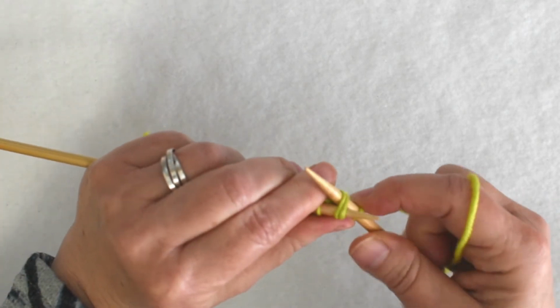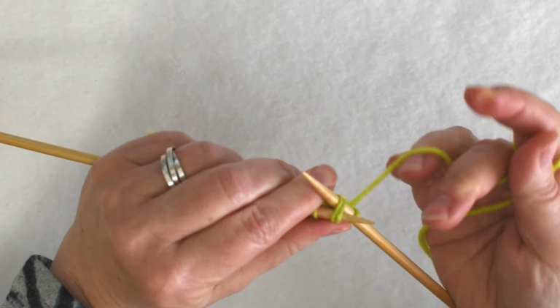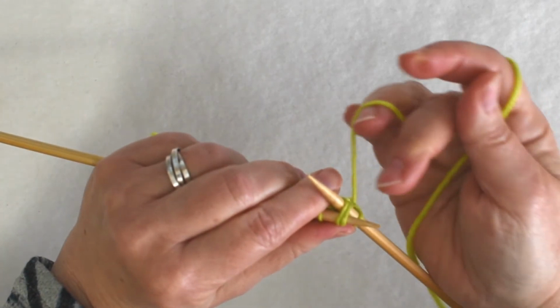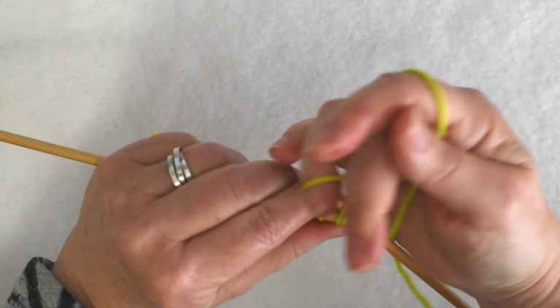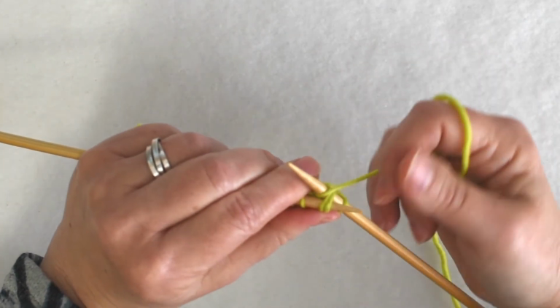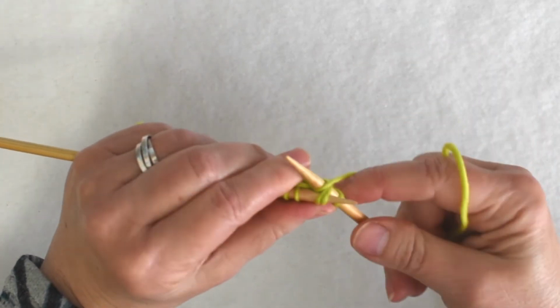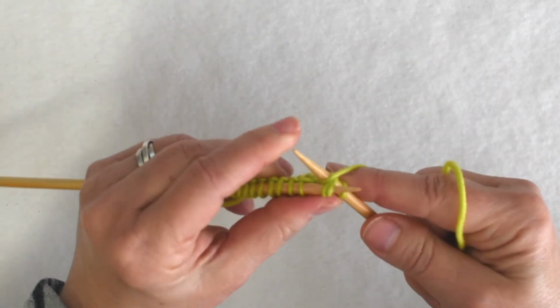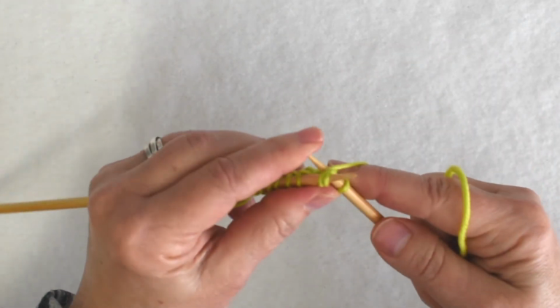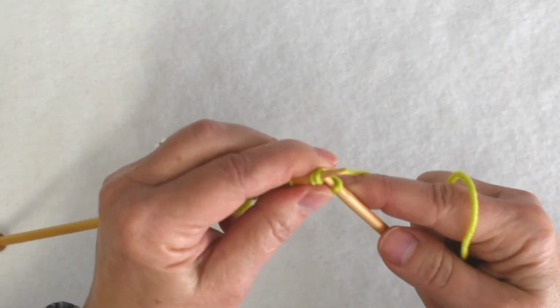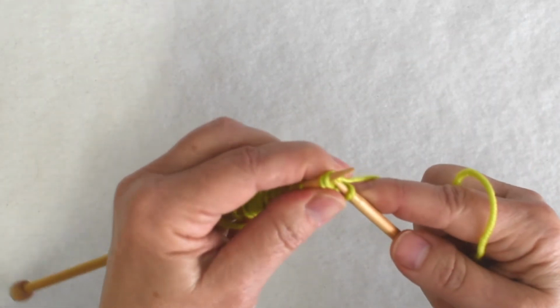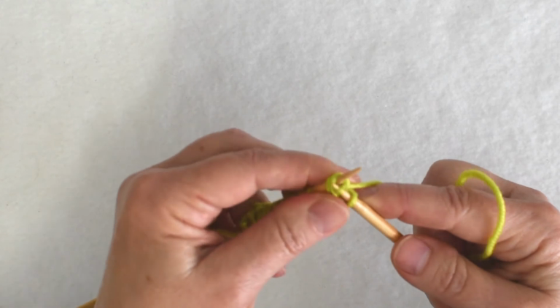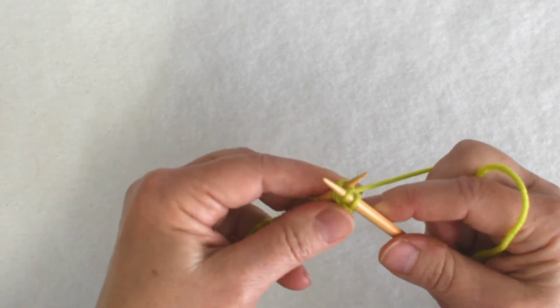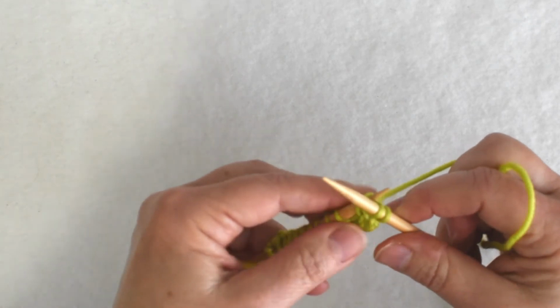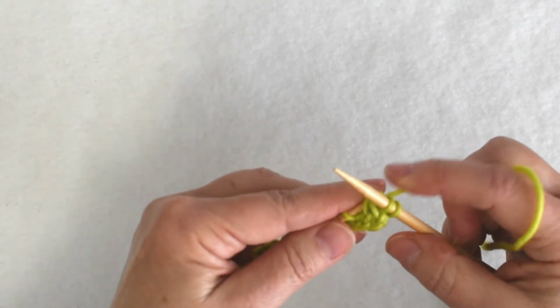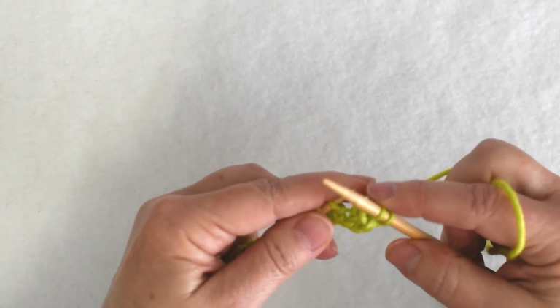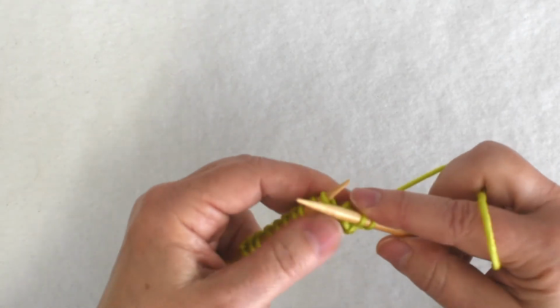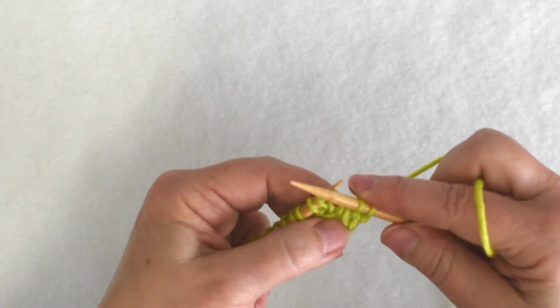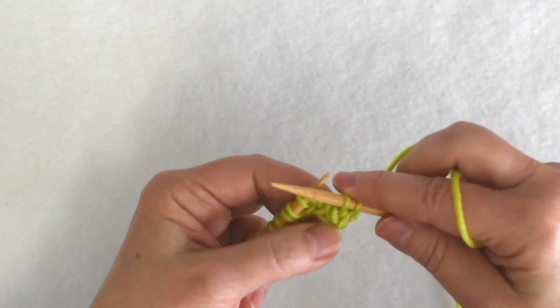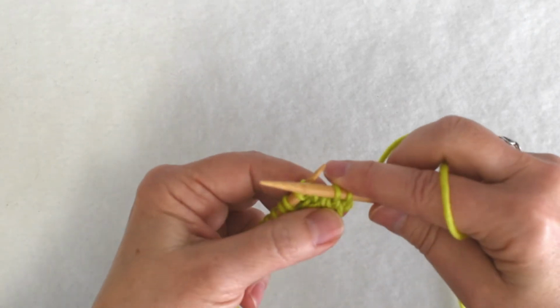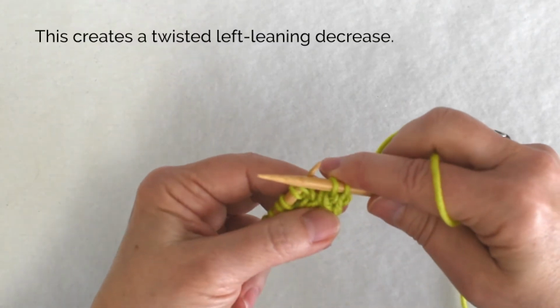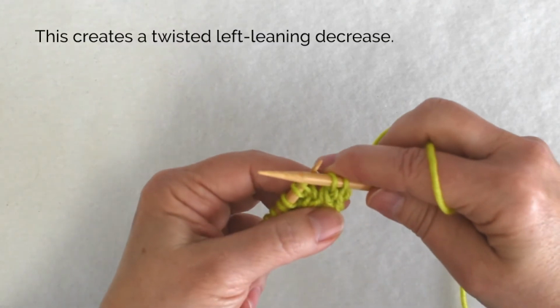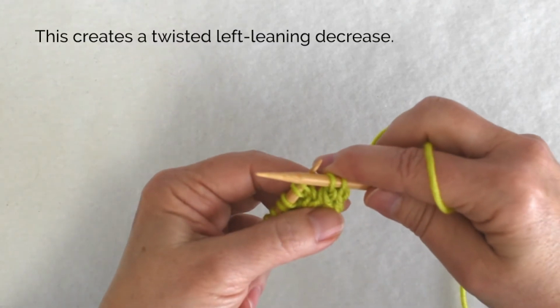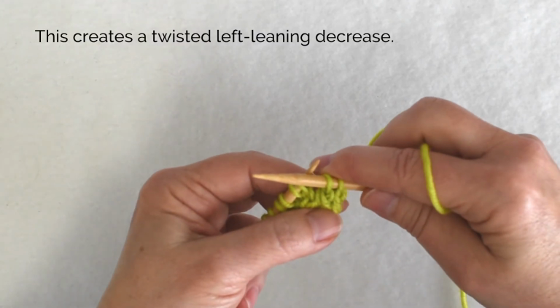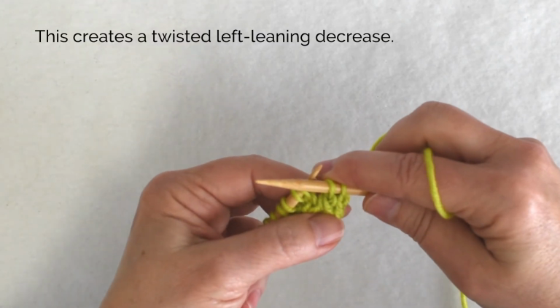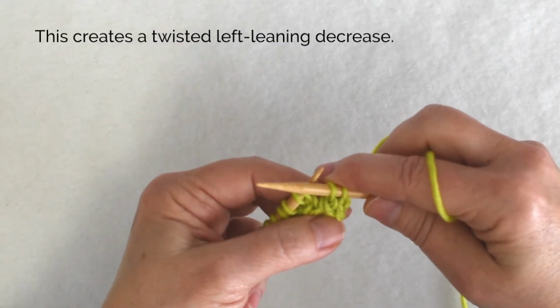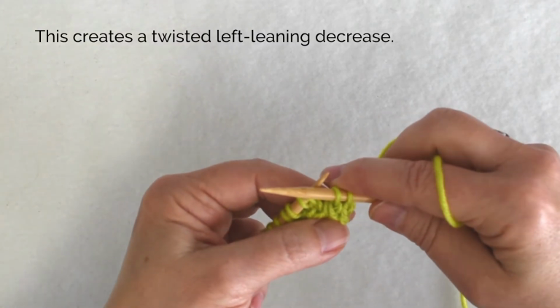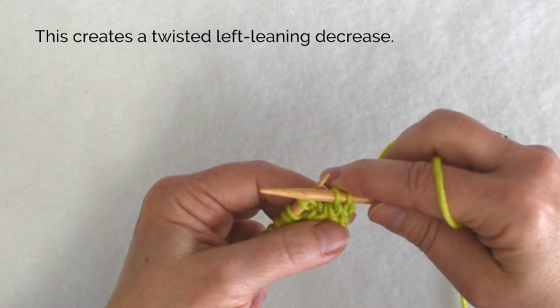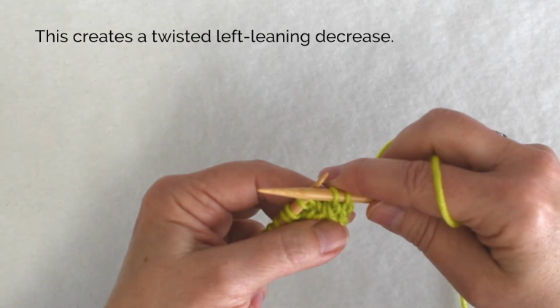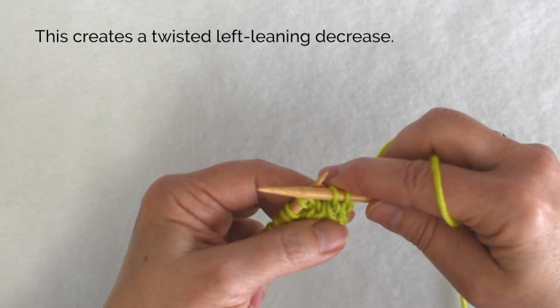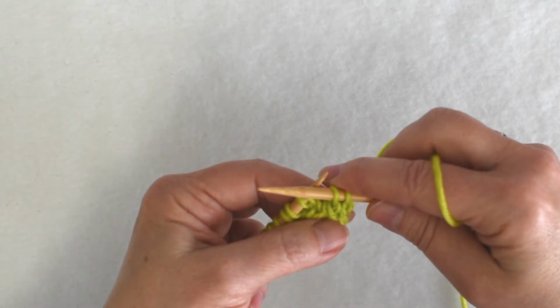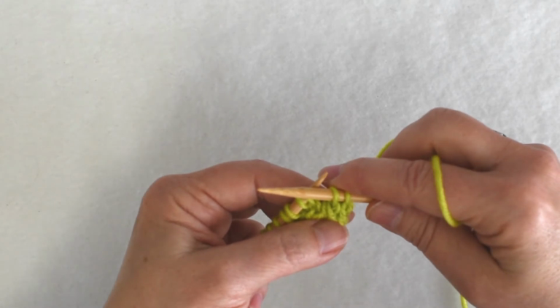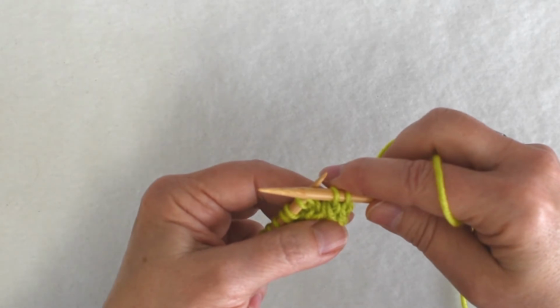Knitting them together and pulling them off. This creates a twisted left-leaning decrease.